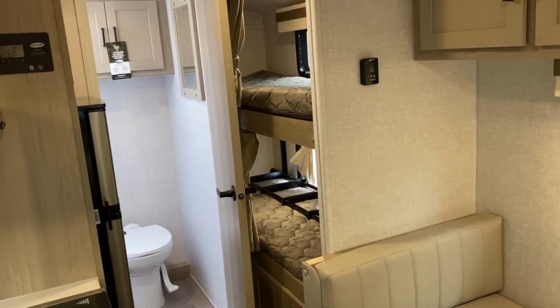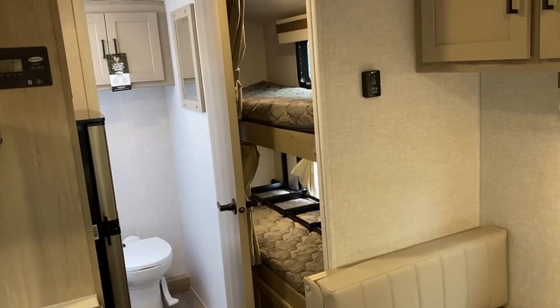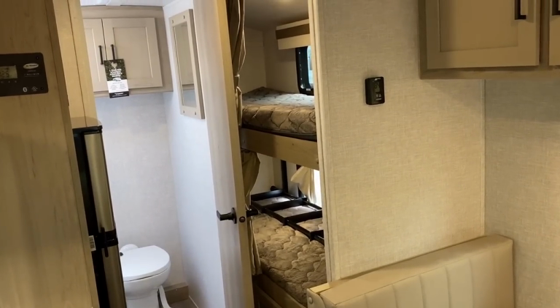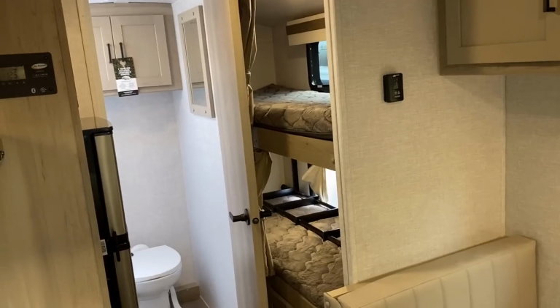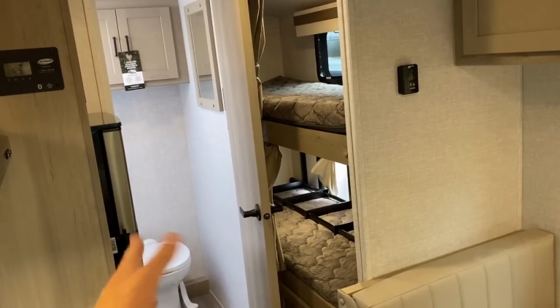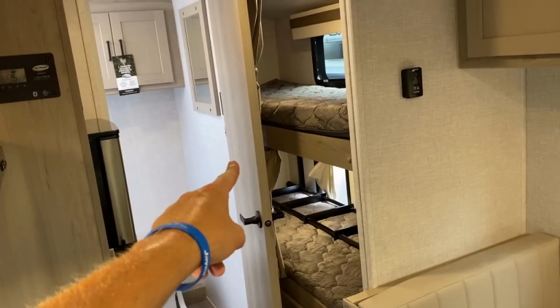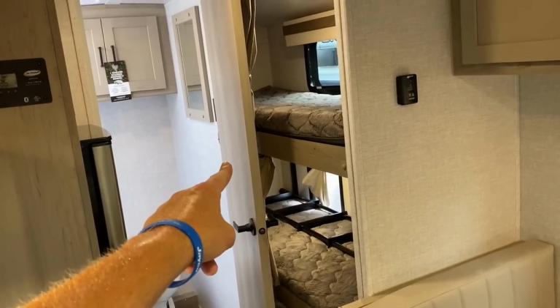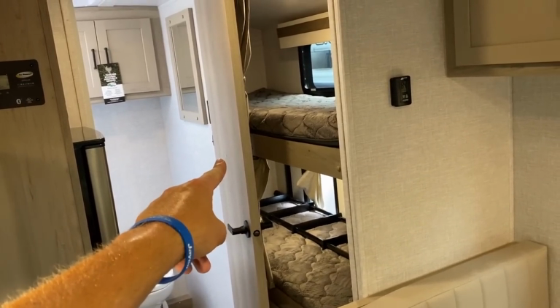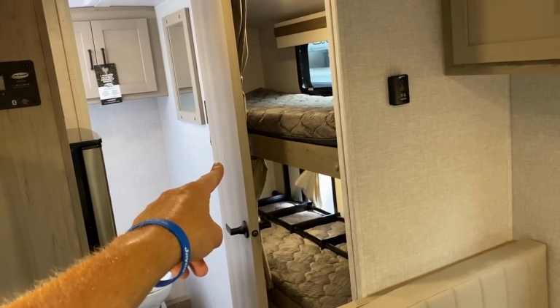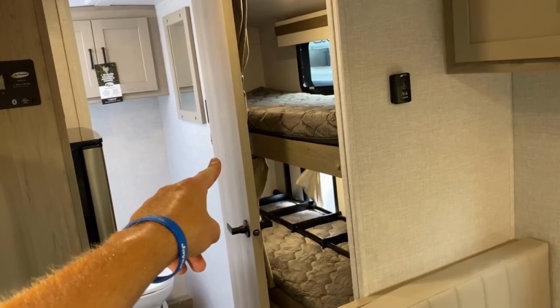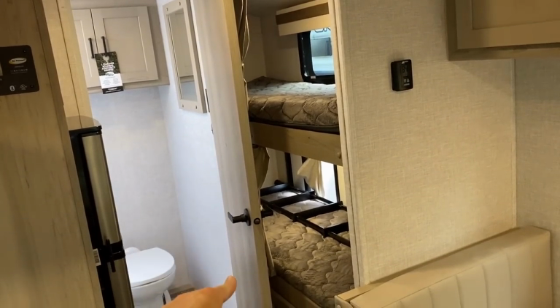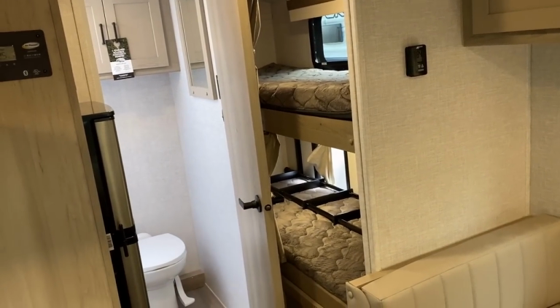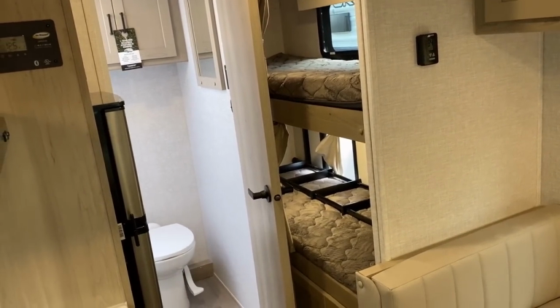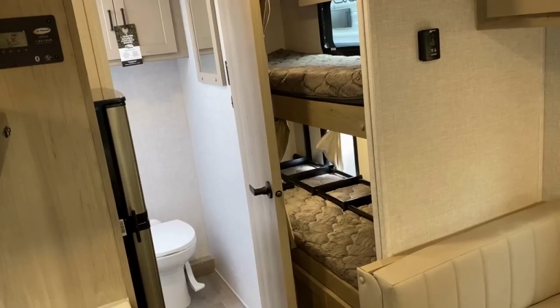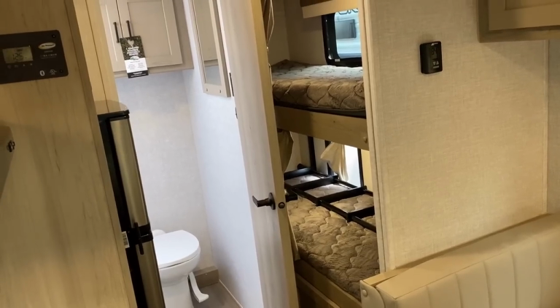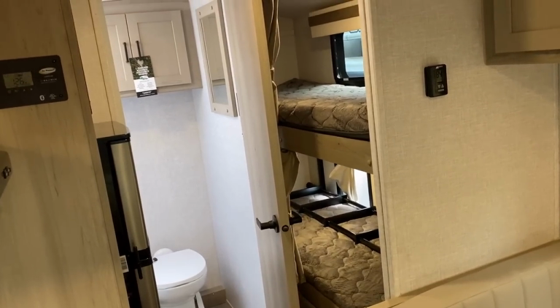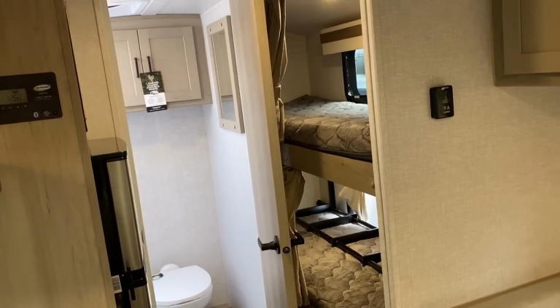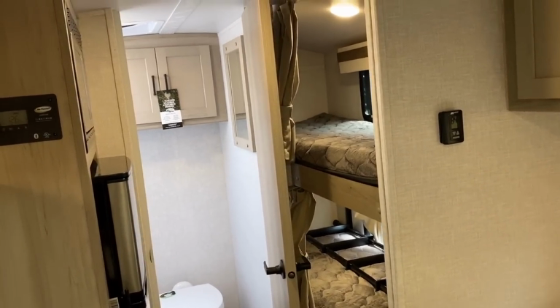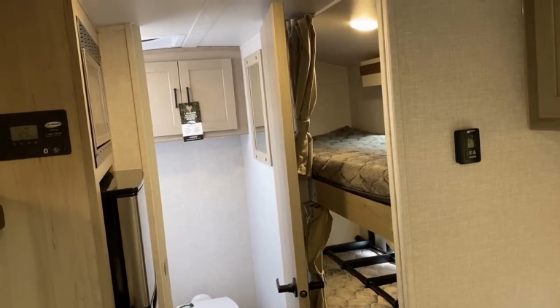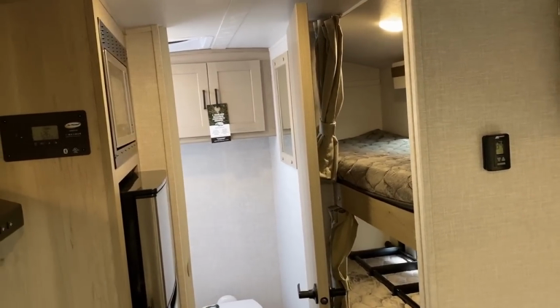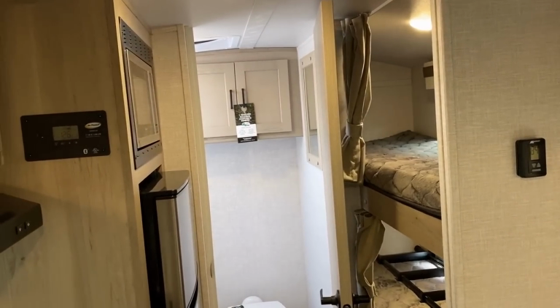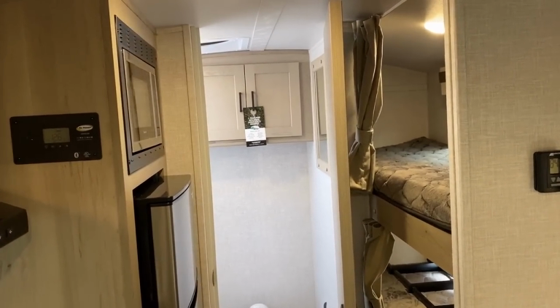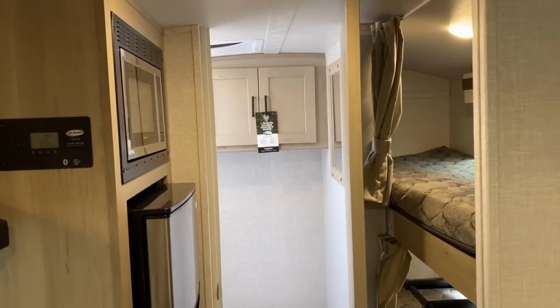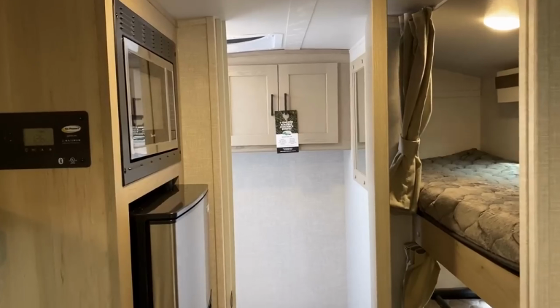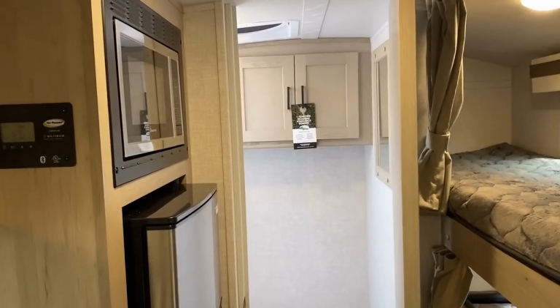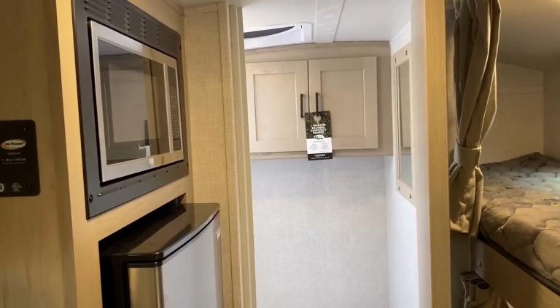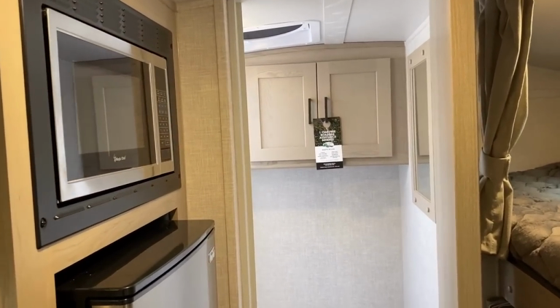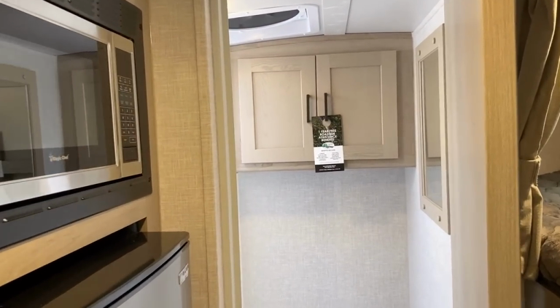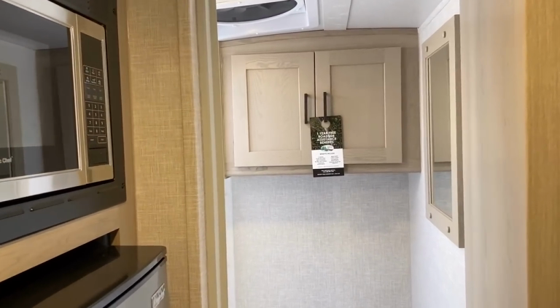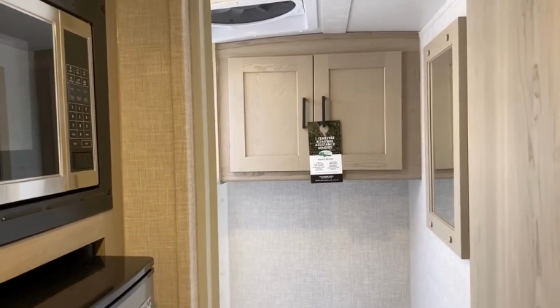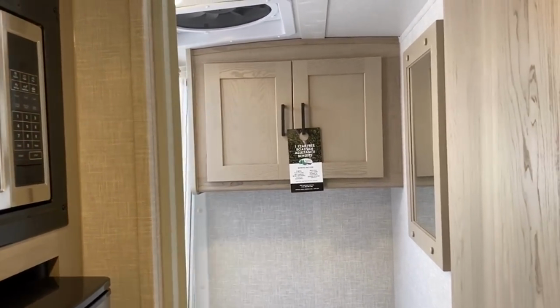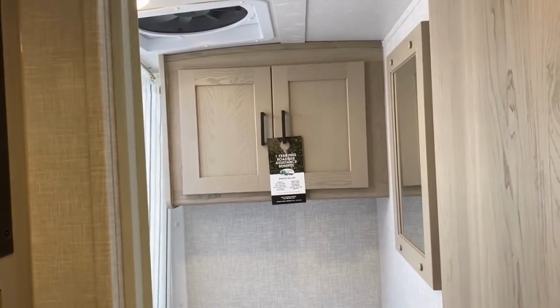They're now using double-thick four-inch mattresses up in the bunks, and you'll notice there are separate curtains and a ladder to get you up there, which is a nice touch.